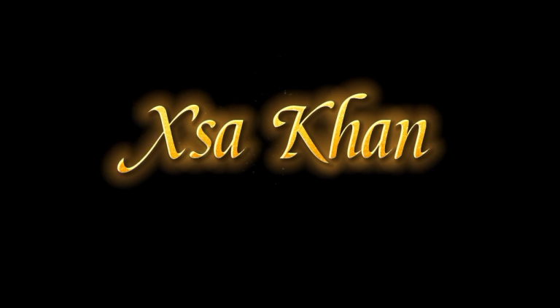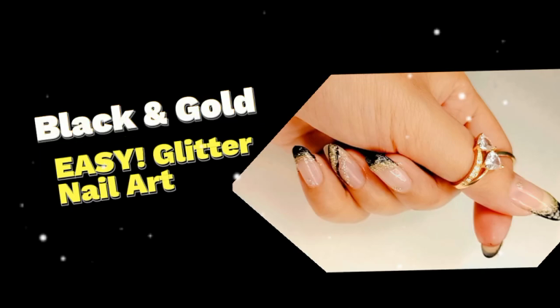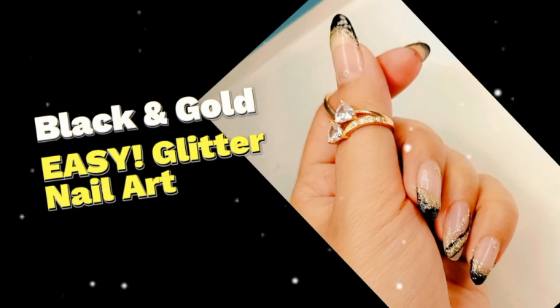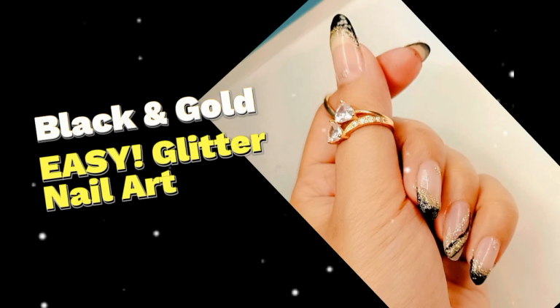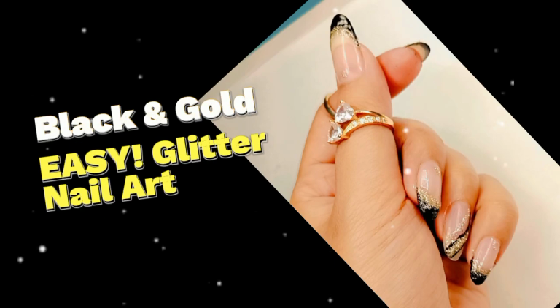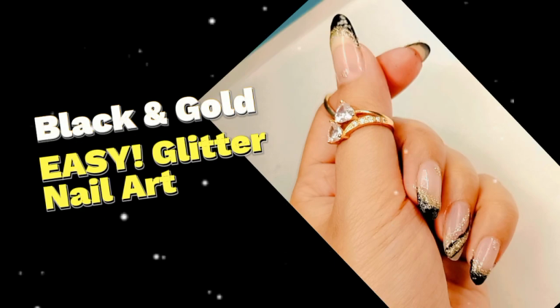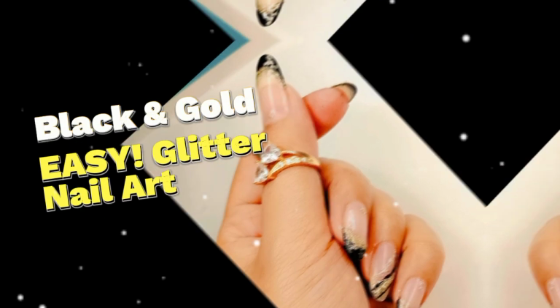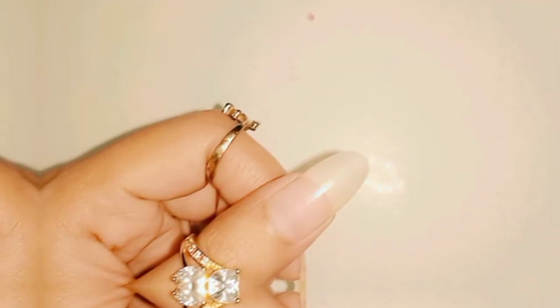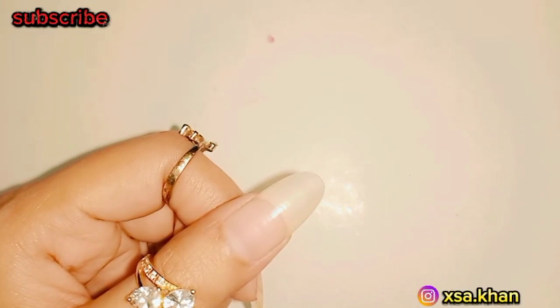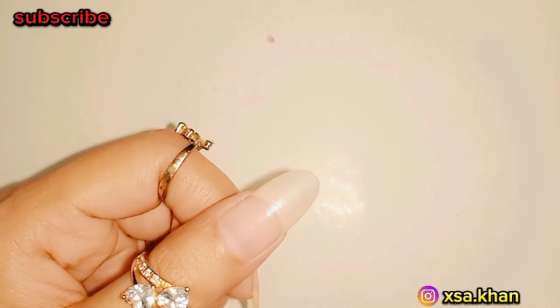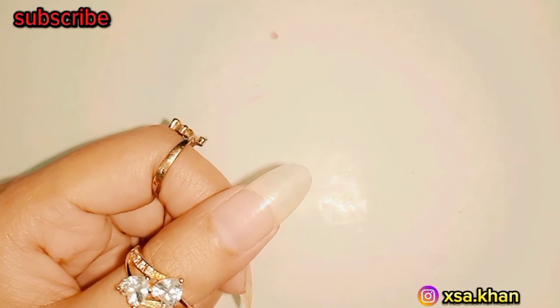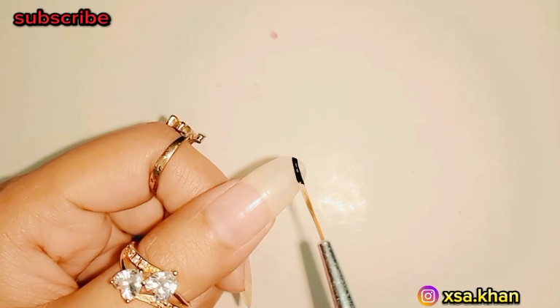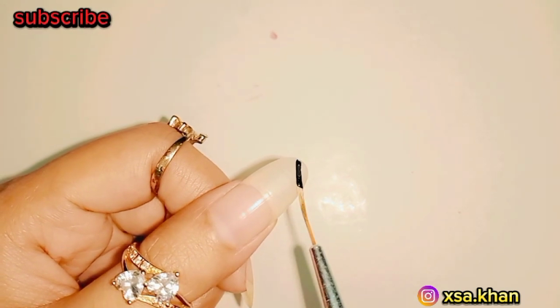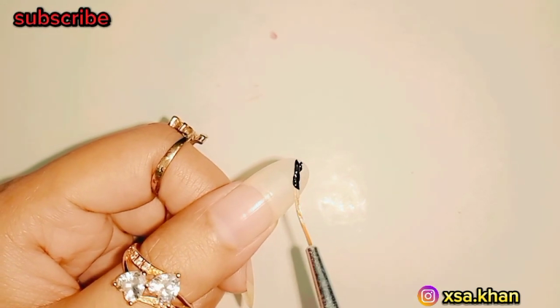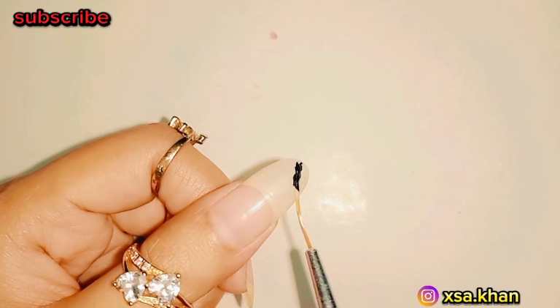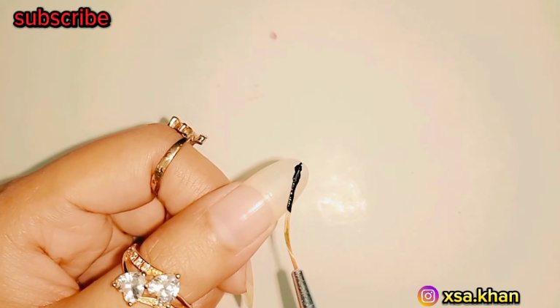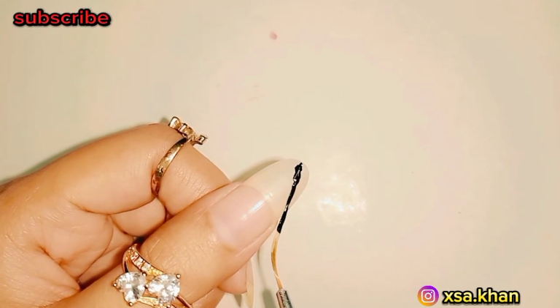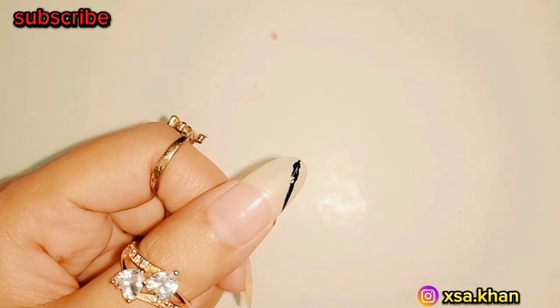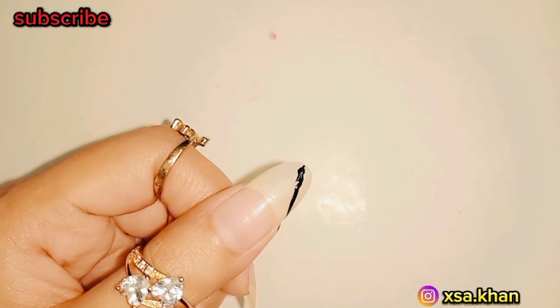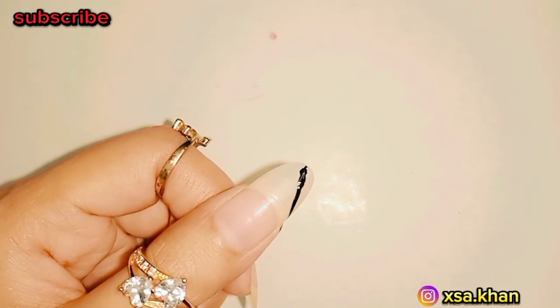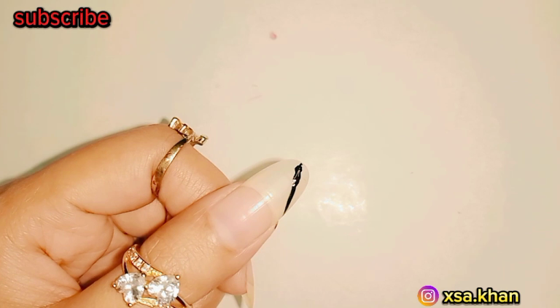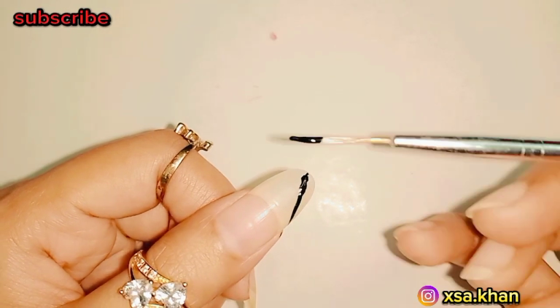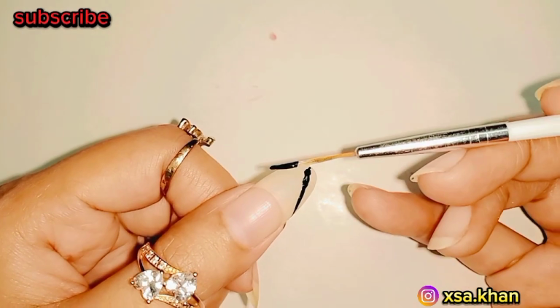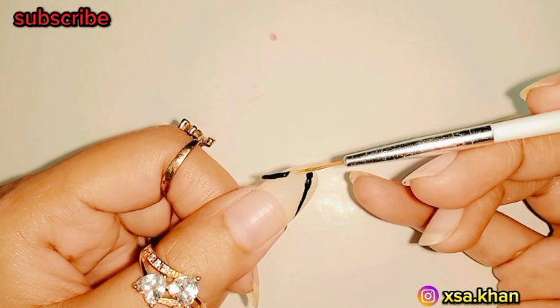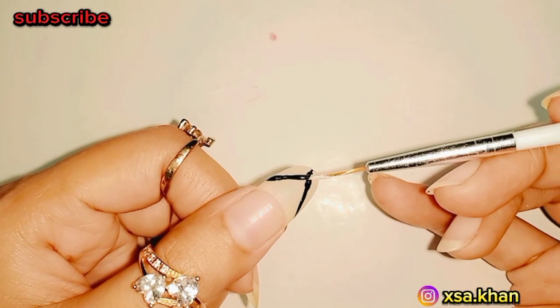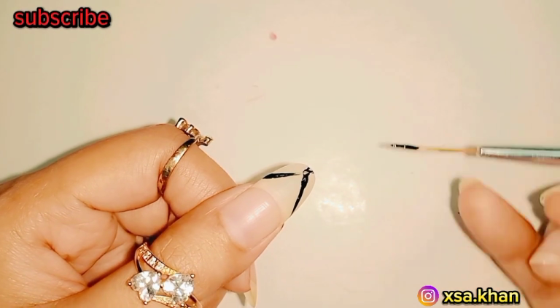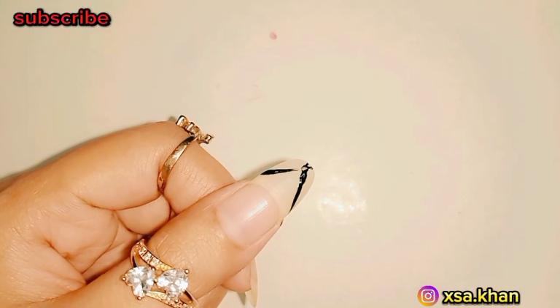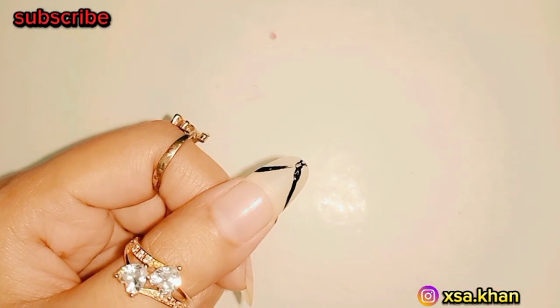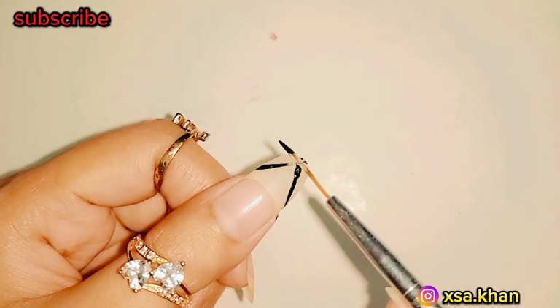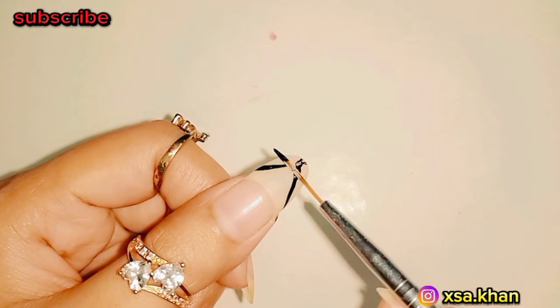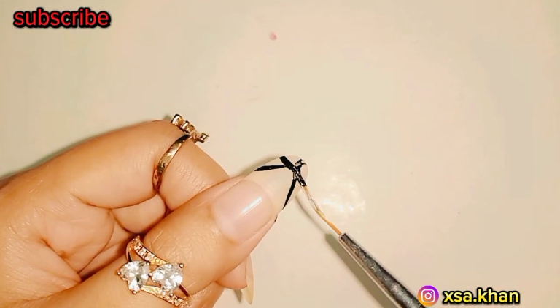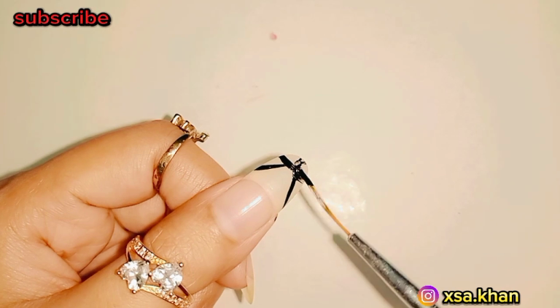Black and gold easy glitter nail art. Hey everyone, I'm Exa Khan and I'm so excited to be here with you today, ready for a step-by-step tutorial on black and gold glitter nail art. Here's how you can achieve this fabulous look.